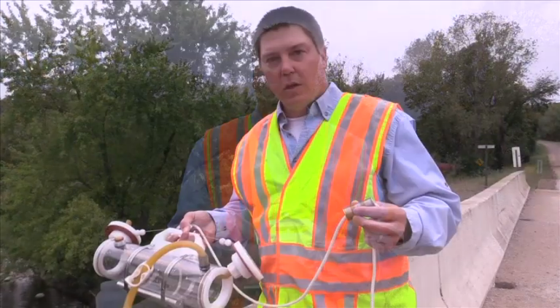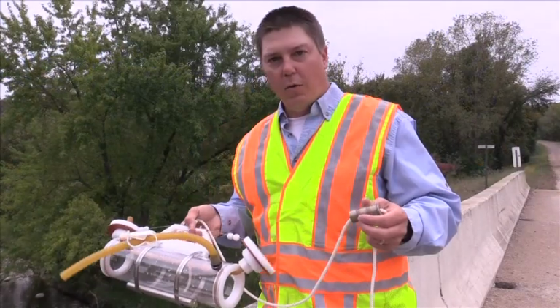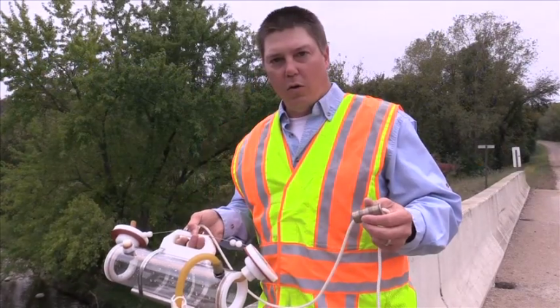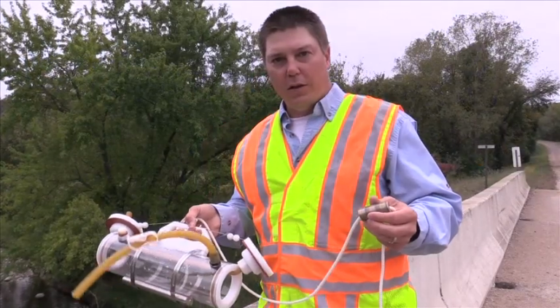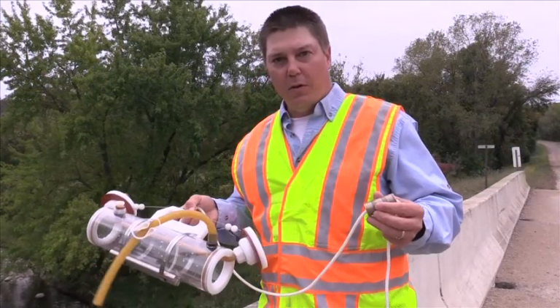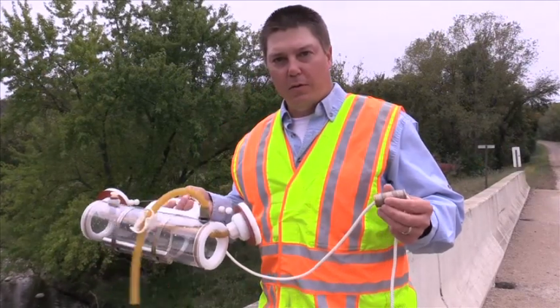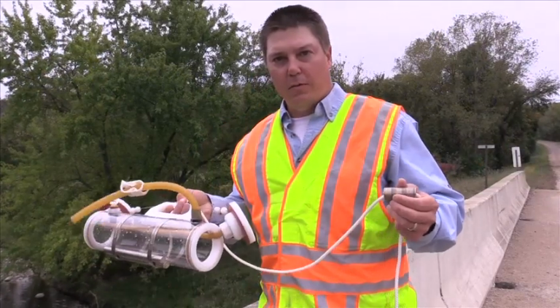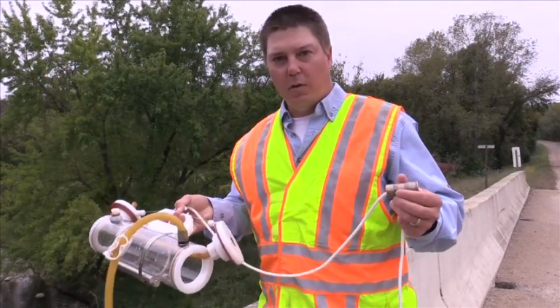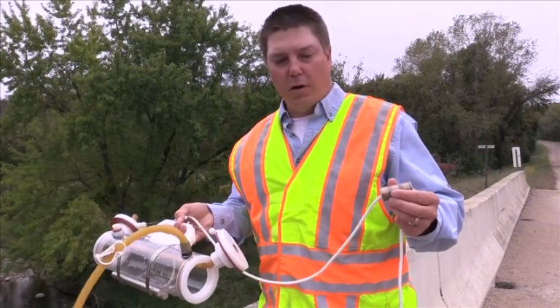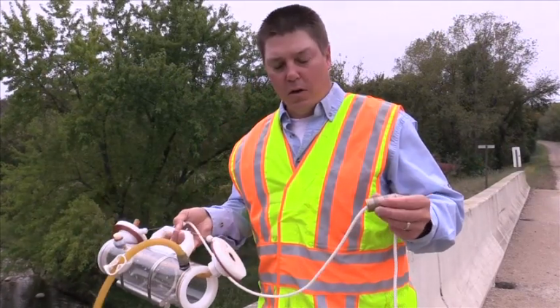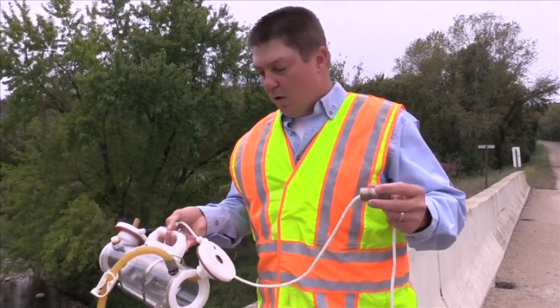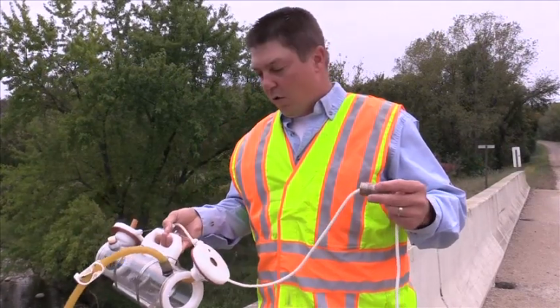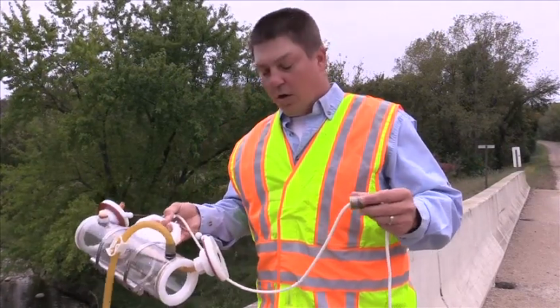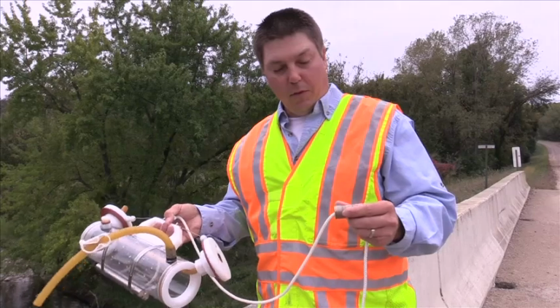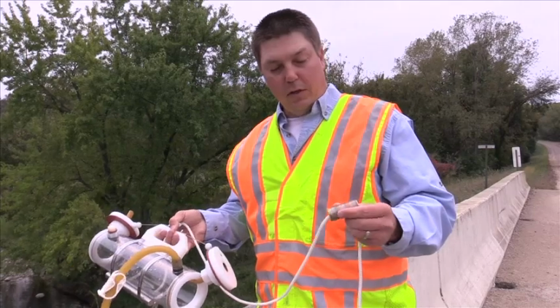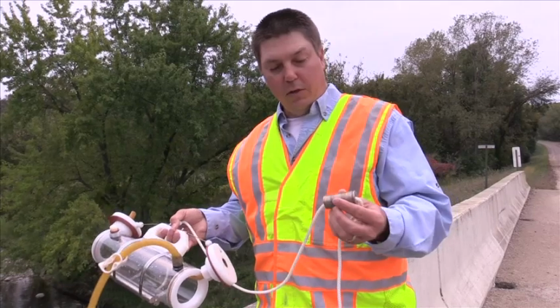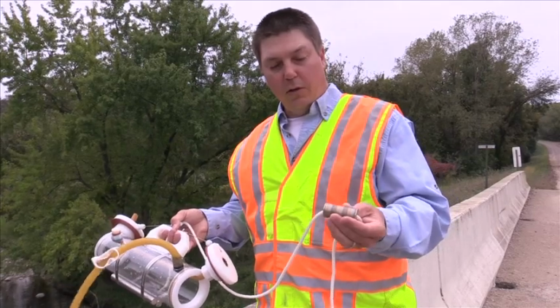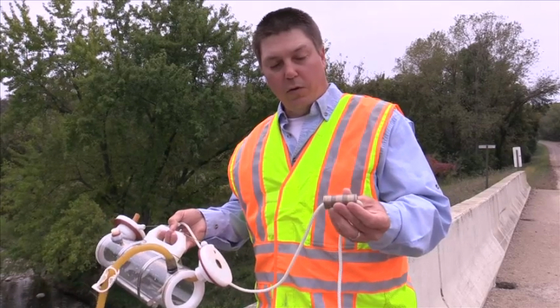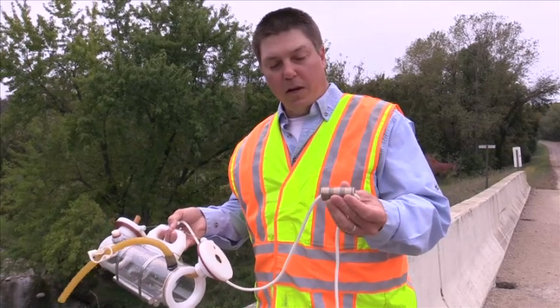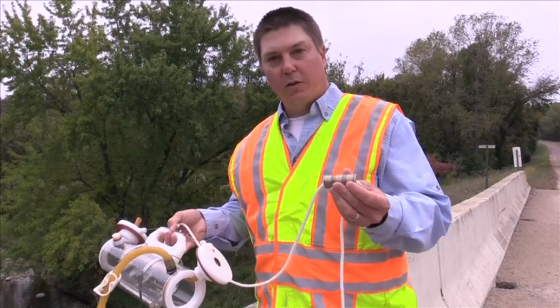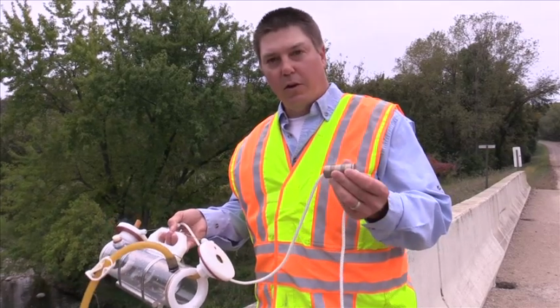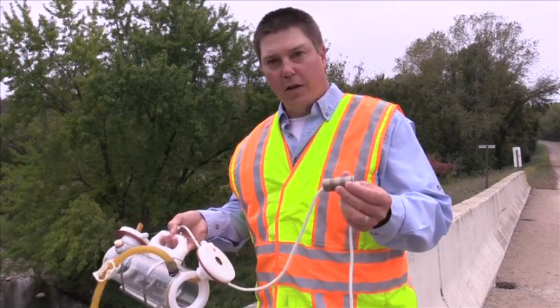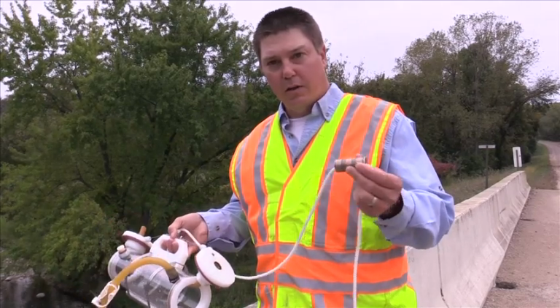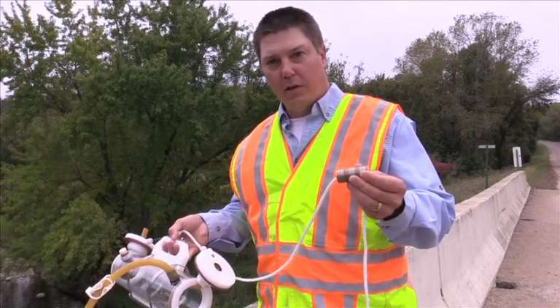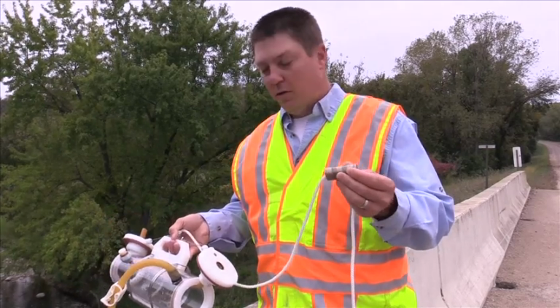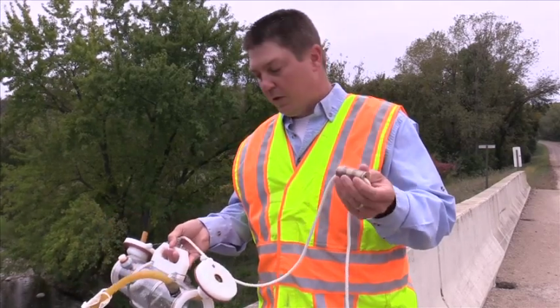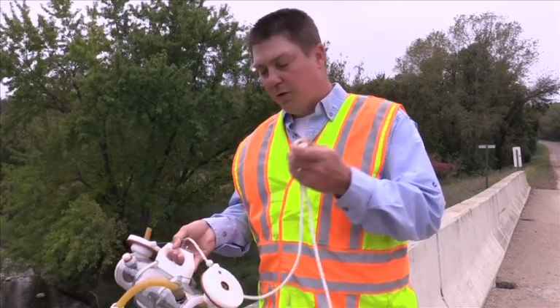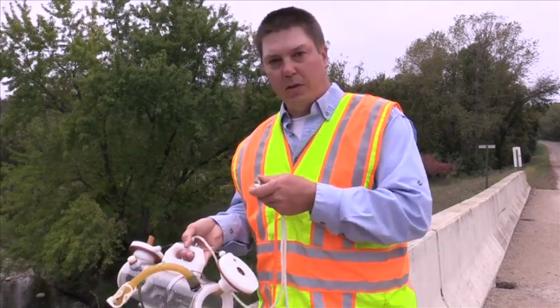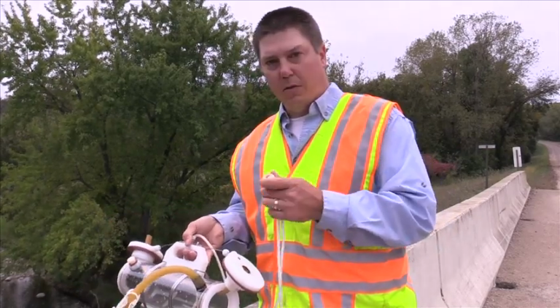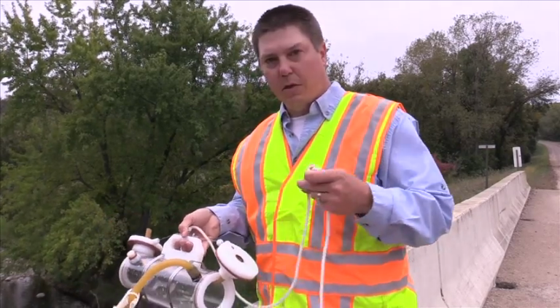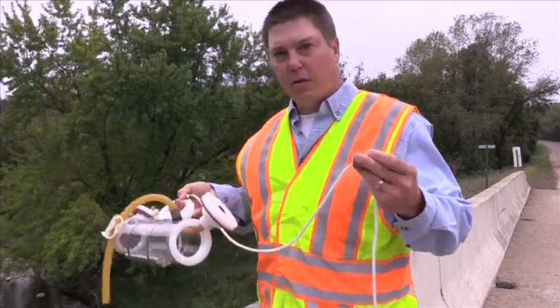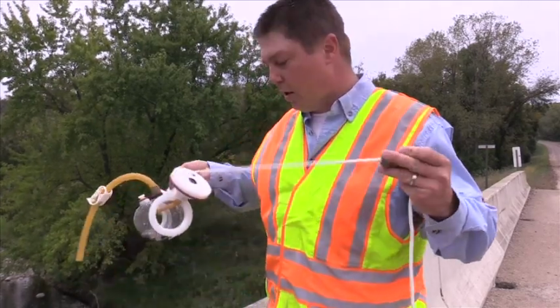Now we're going to lower the sampler into the water. When lowering it off the bridge, be sure you hold the messenger in your hand. This messenger is what's going to trip the sampler and collect the water.